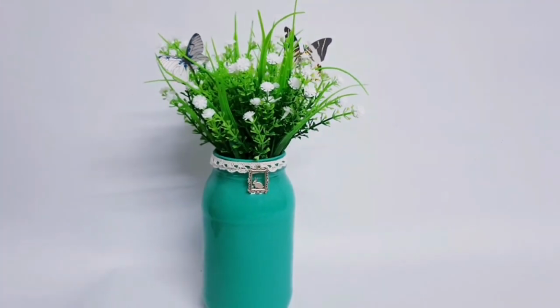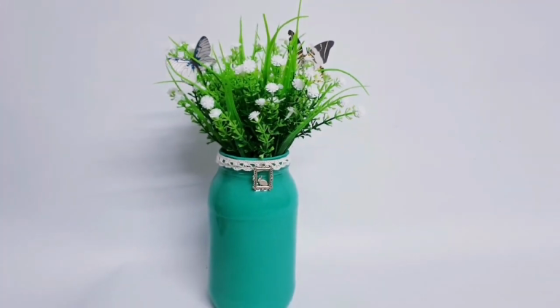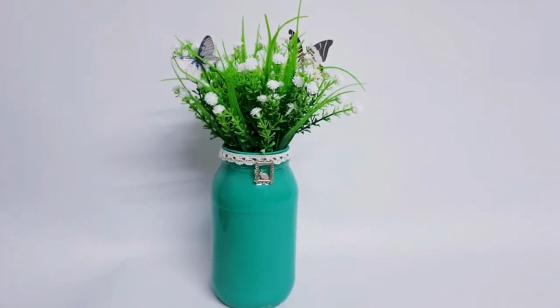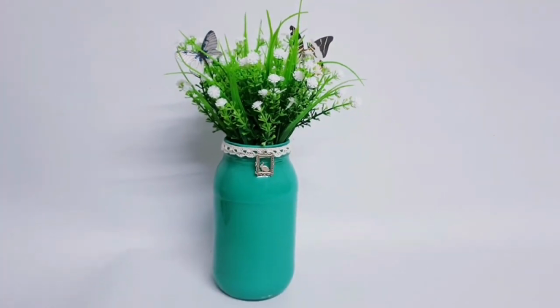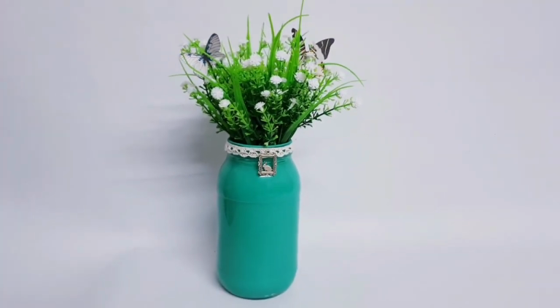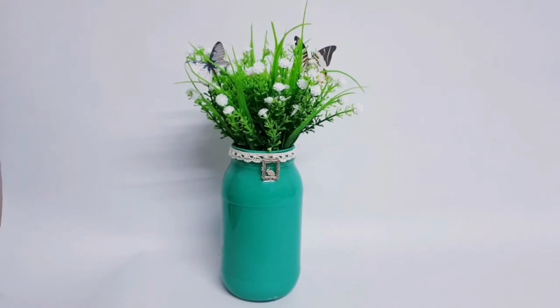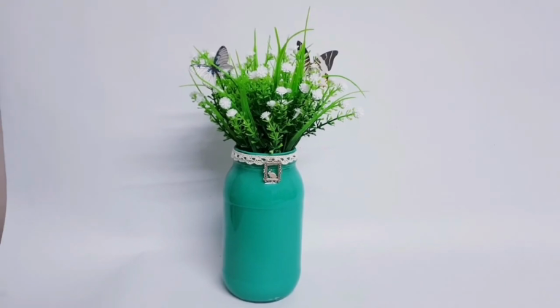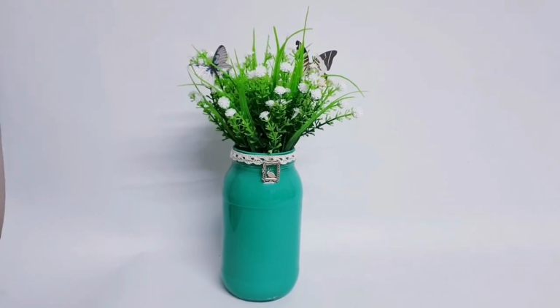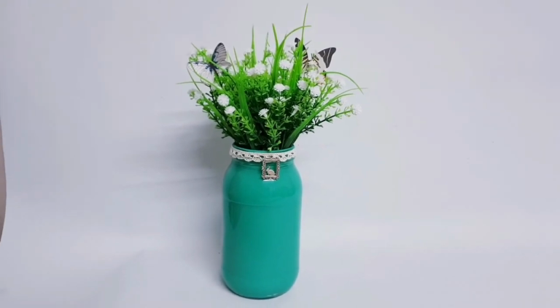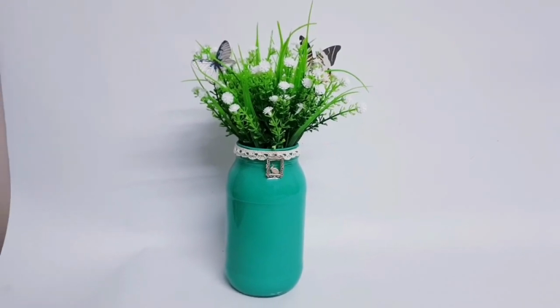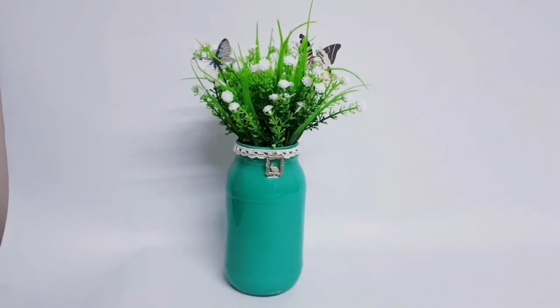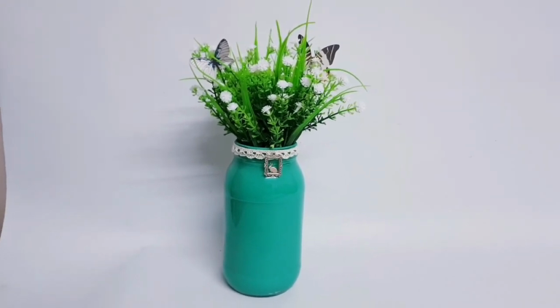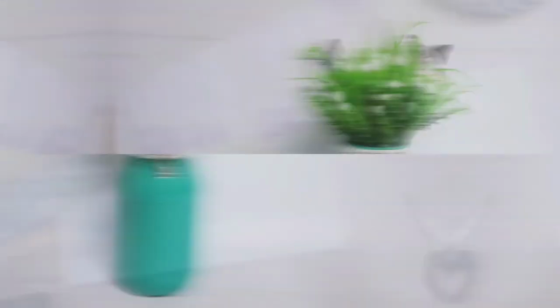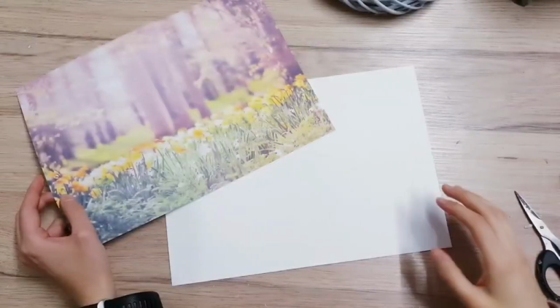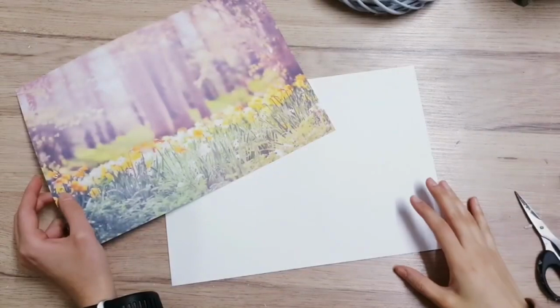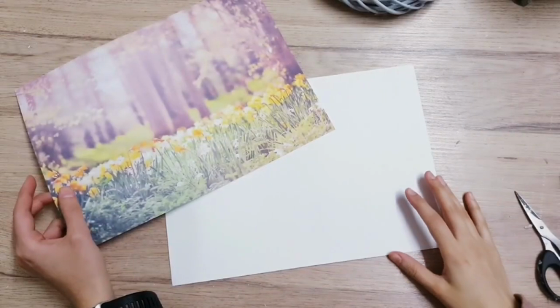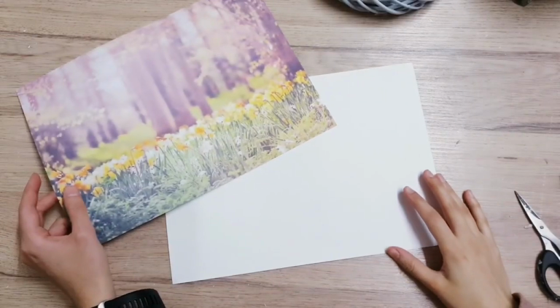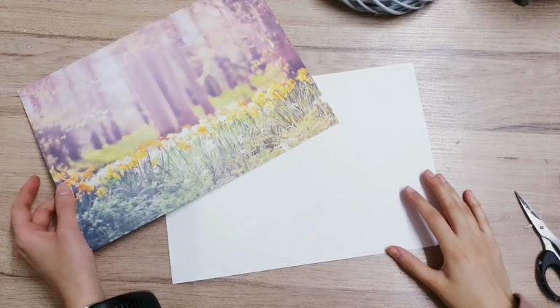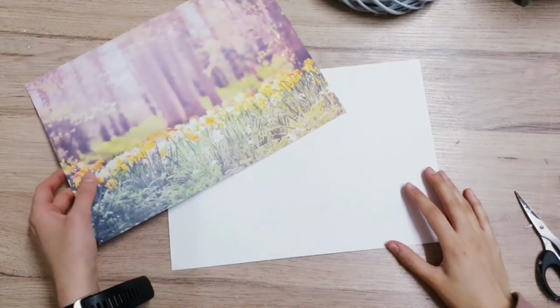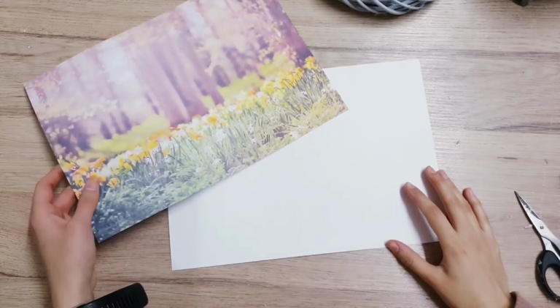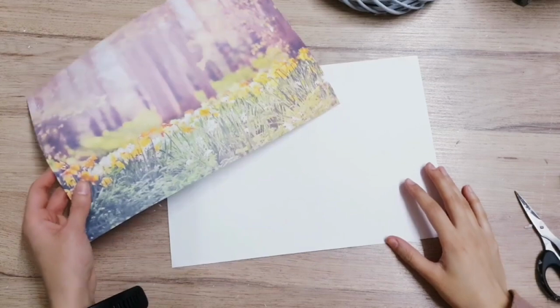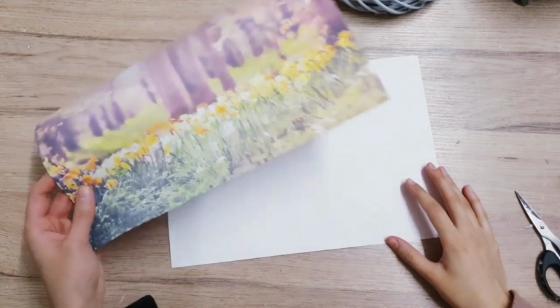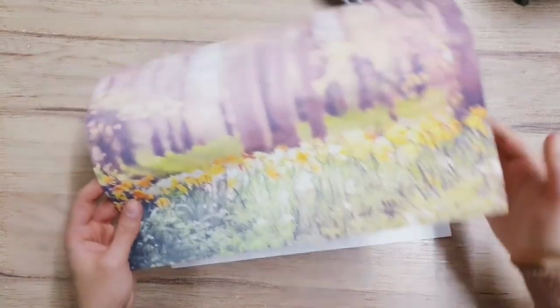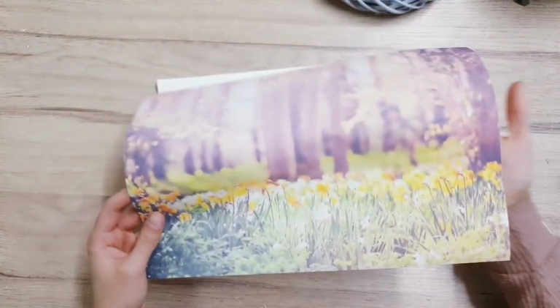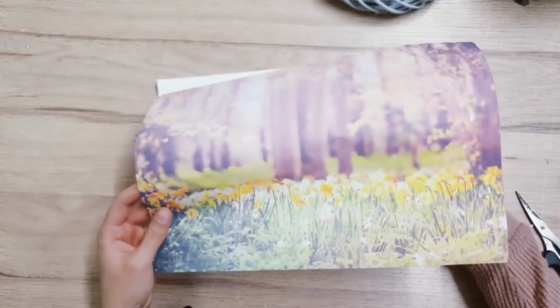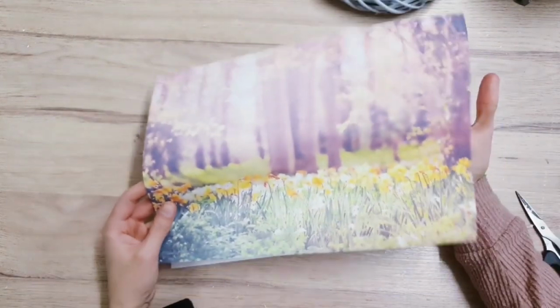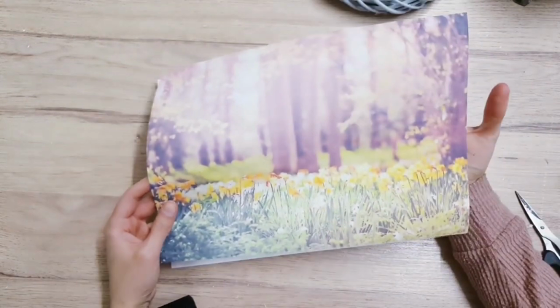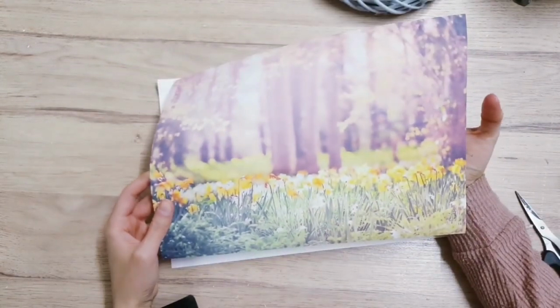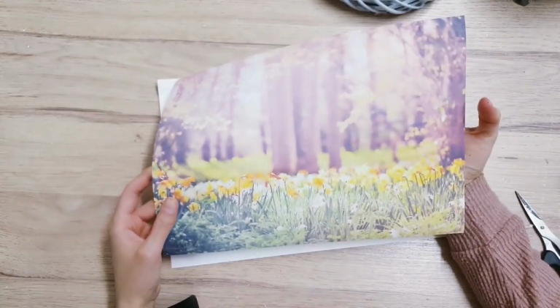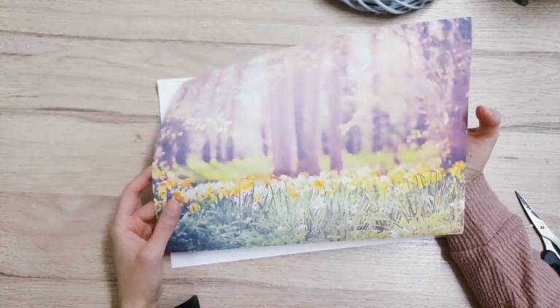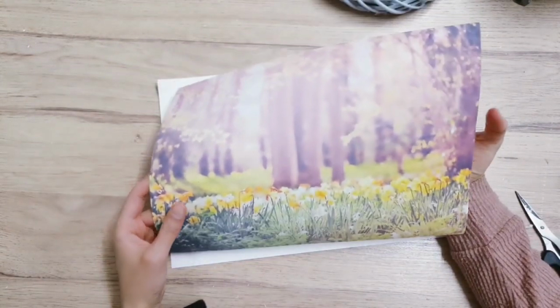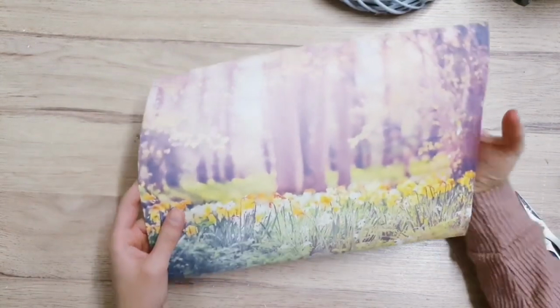I don't generally go with colors like this for my DIYs - I tend to stick with neutrals - but I think I just needed a pop of color in my life right now.